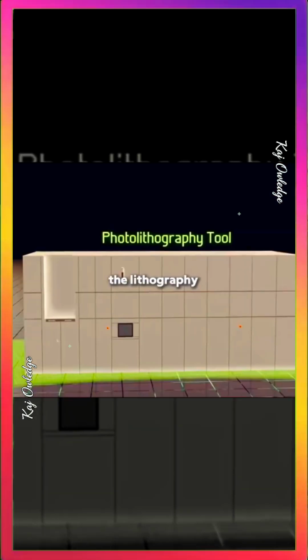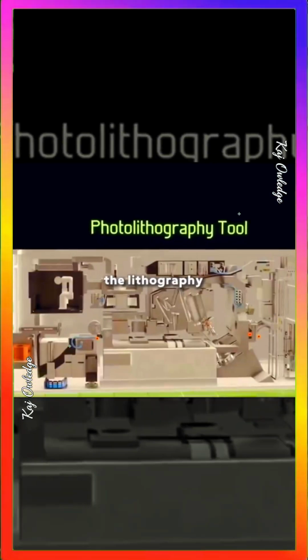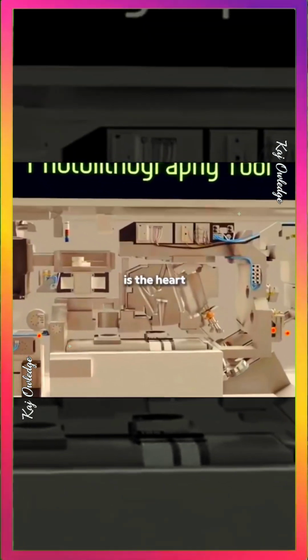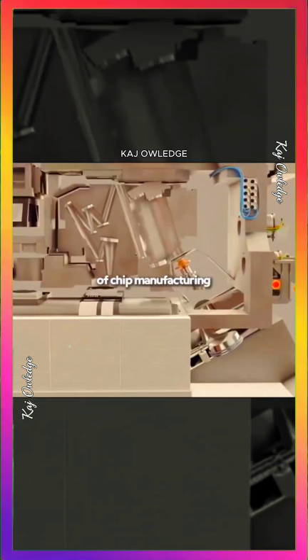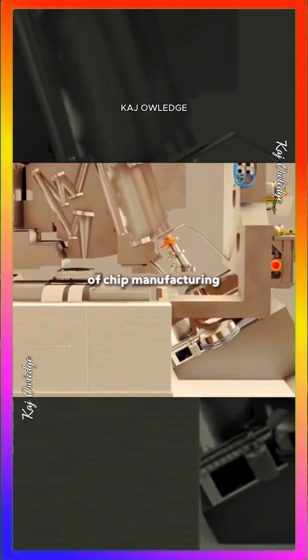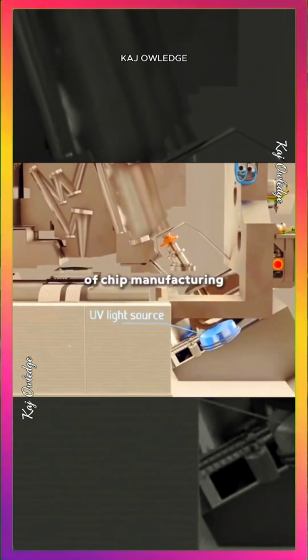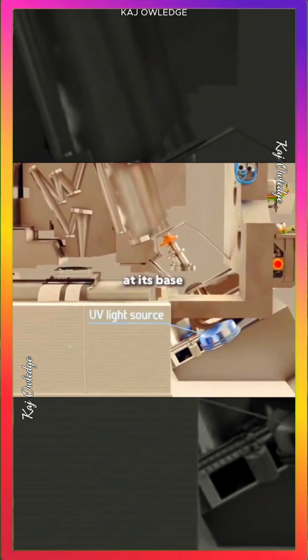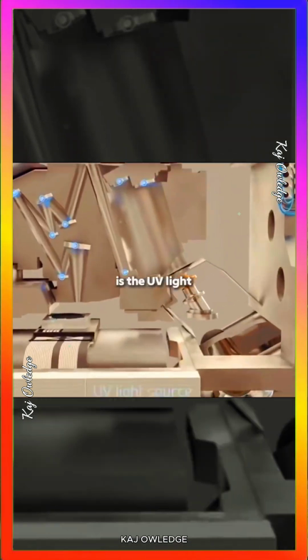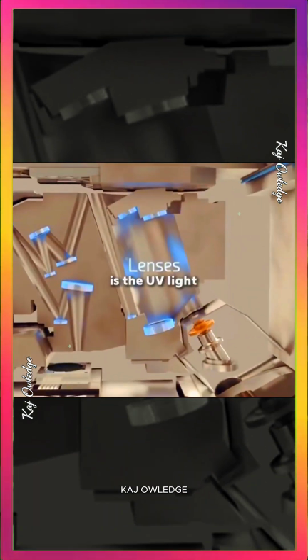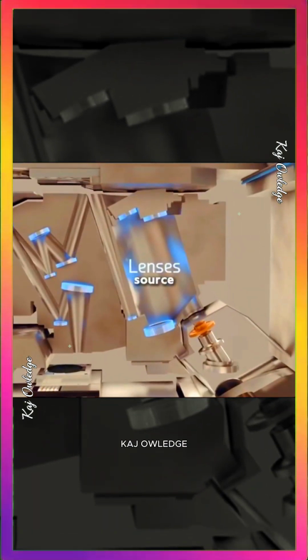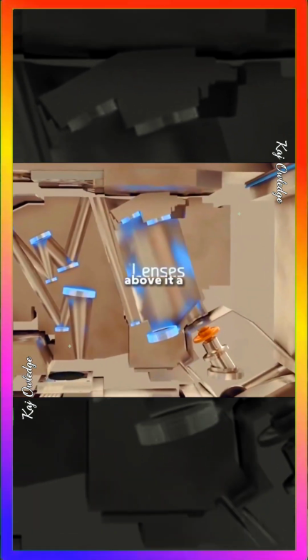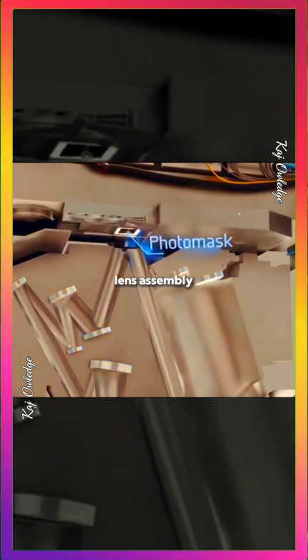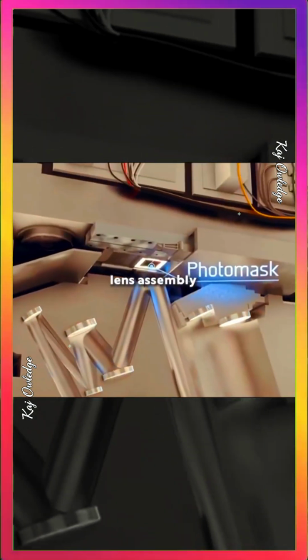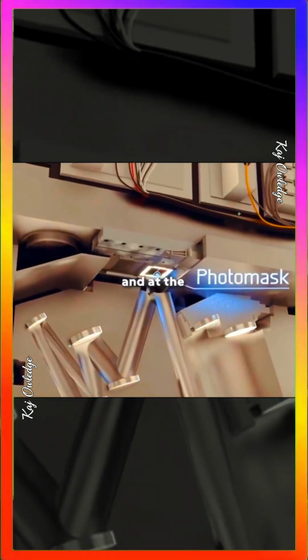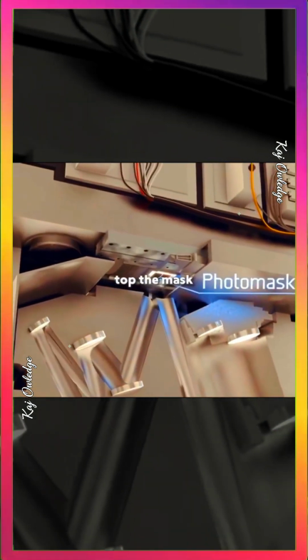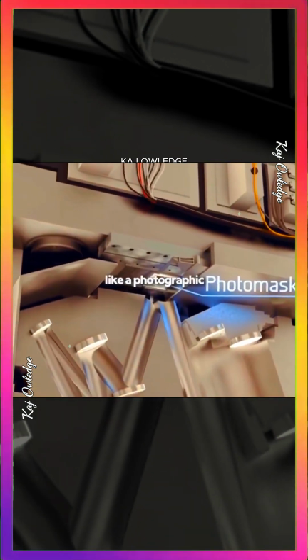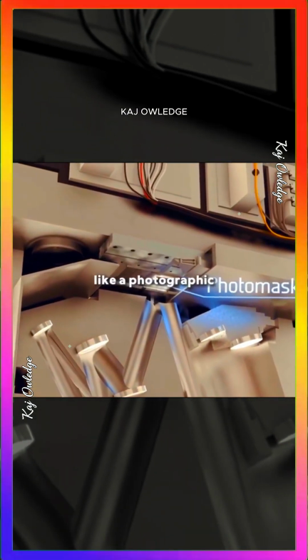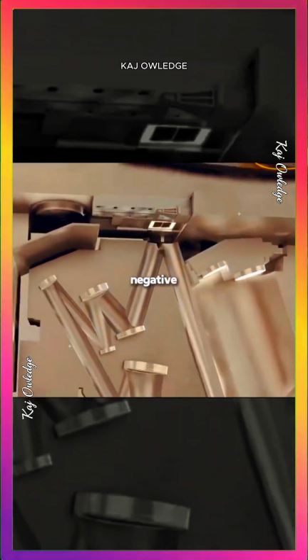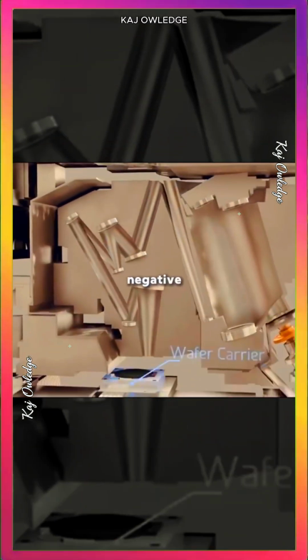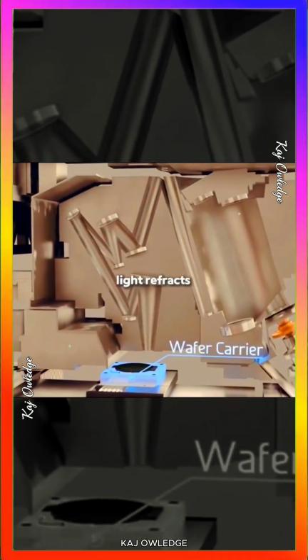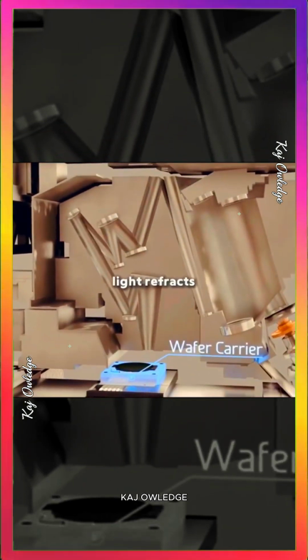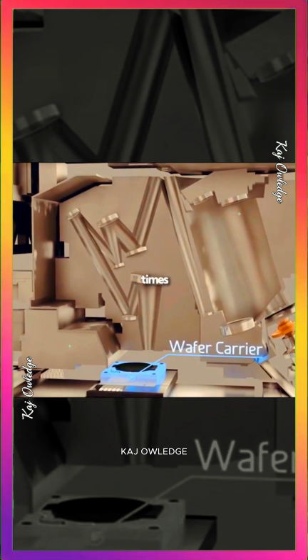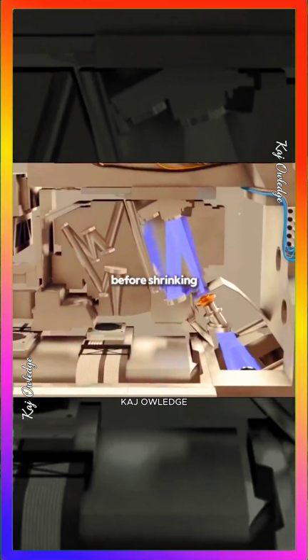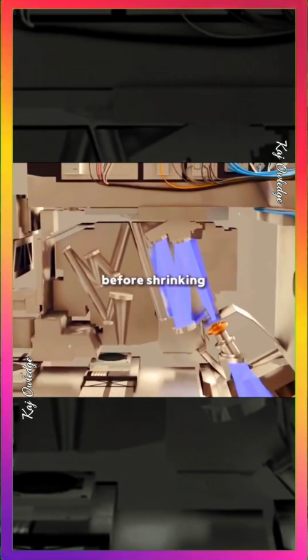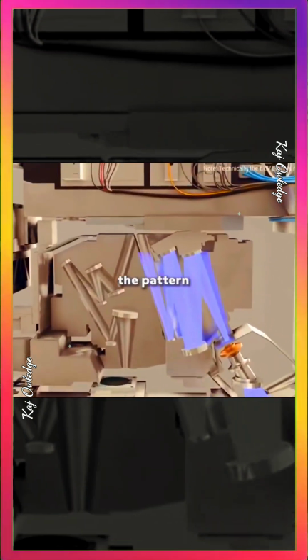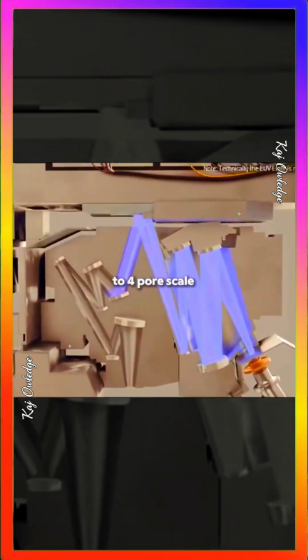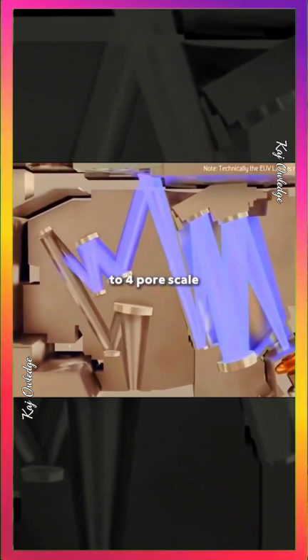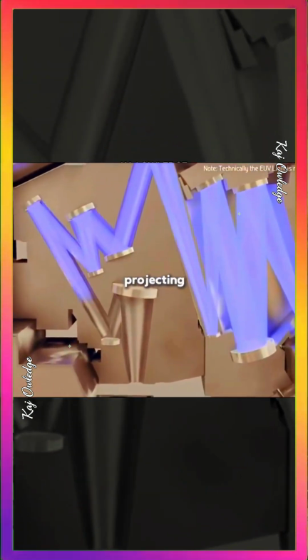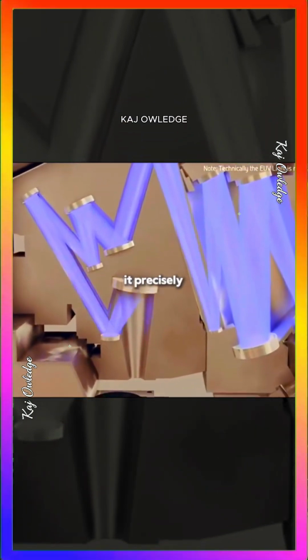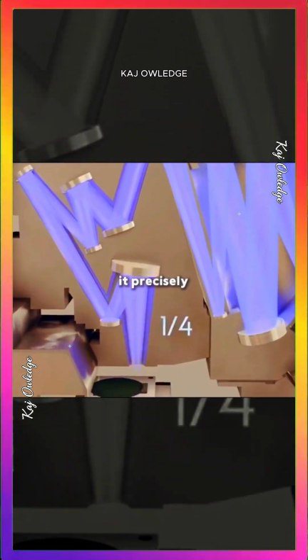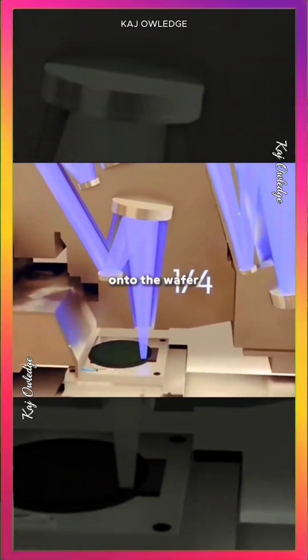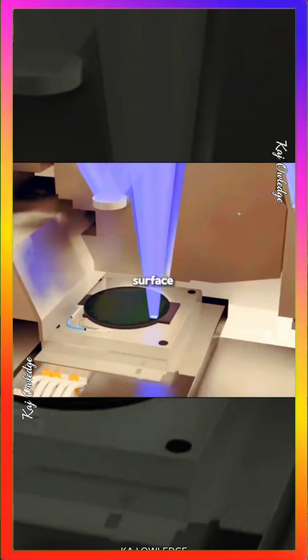The lithography machine is the heart of chip manufacturing. At its base is the UV light source, above it a lens assembly, and at the top the mask — like a photographic negative. Light refracts multiple times before shrinking the pattern to nanoscale, projecting it precisely onto the wafer's surface.